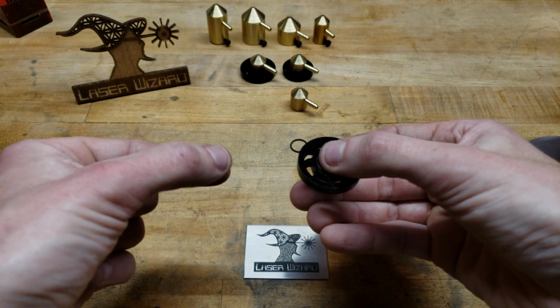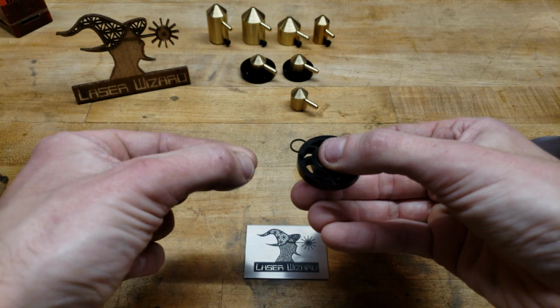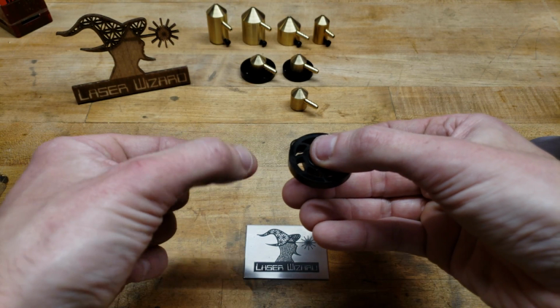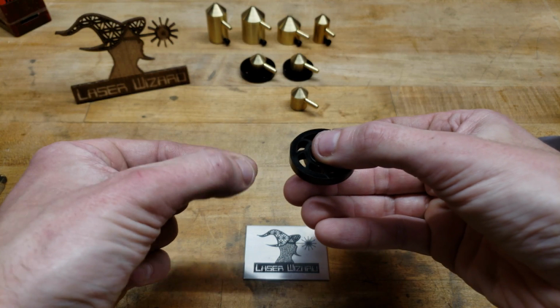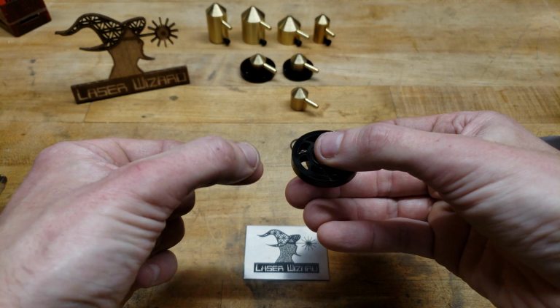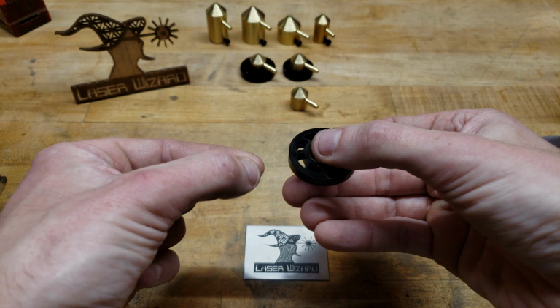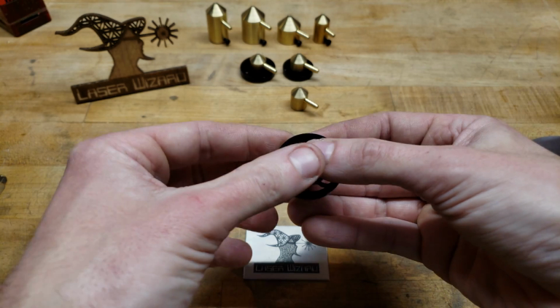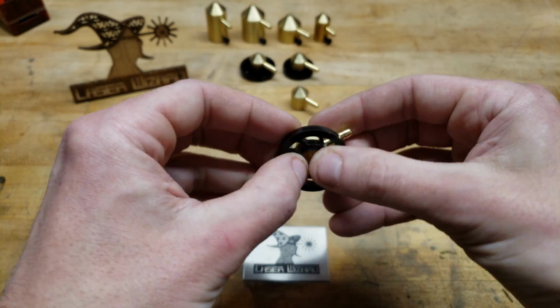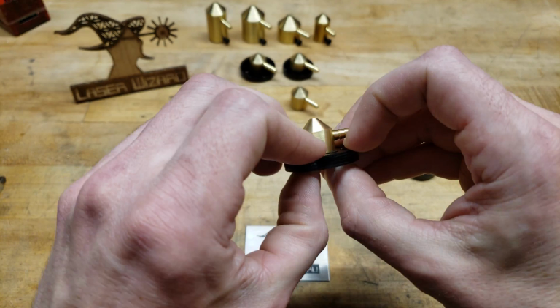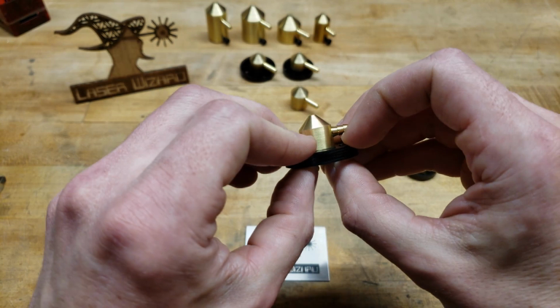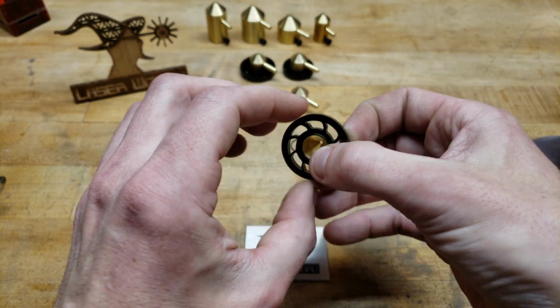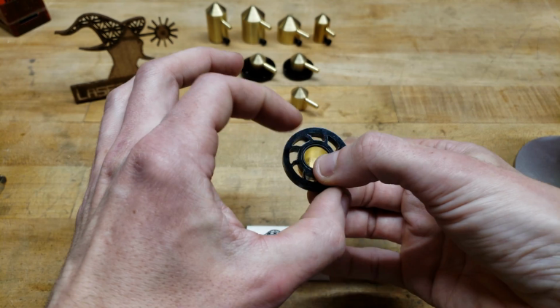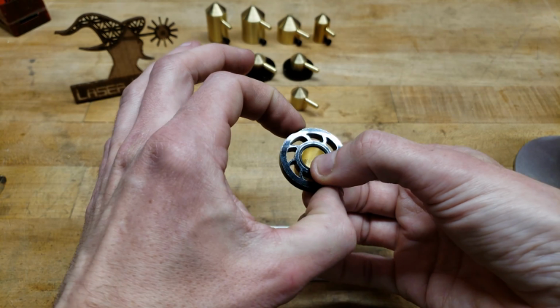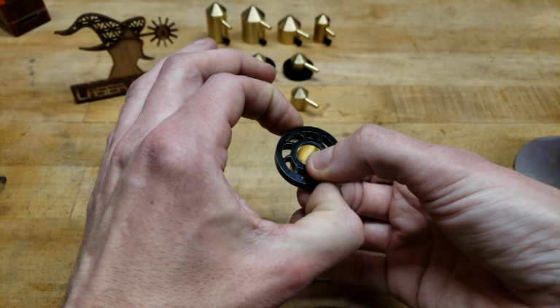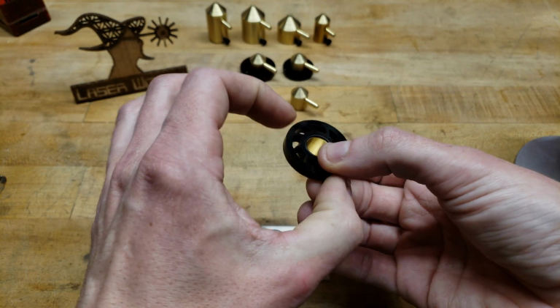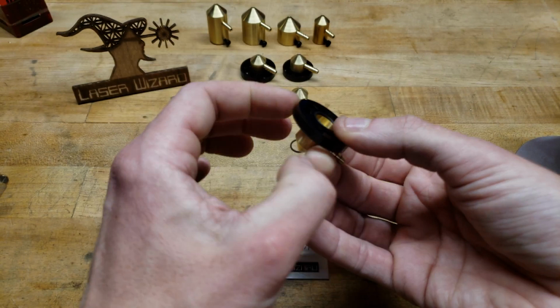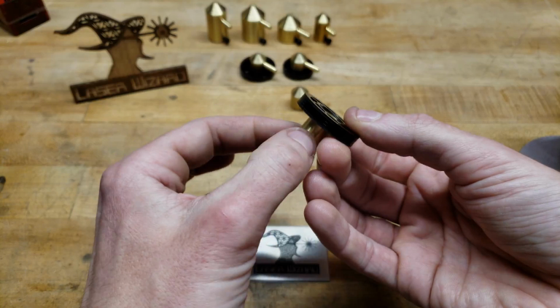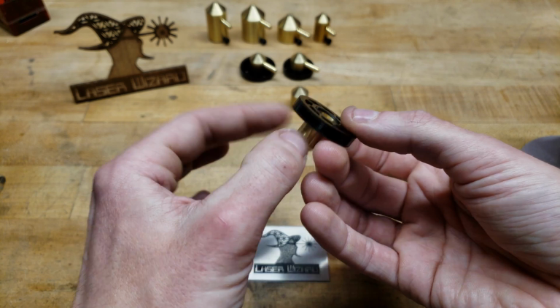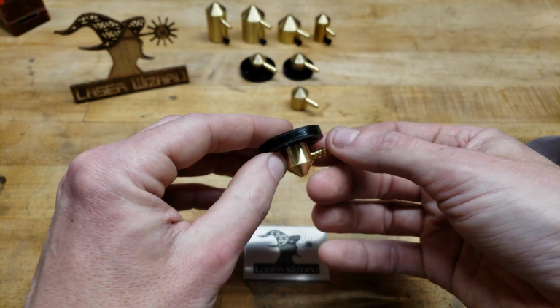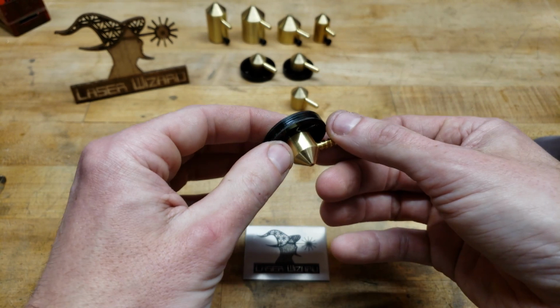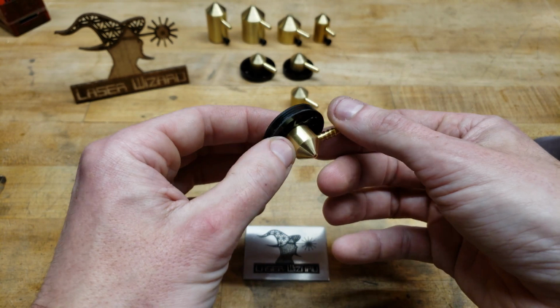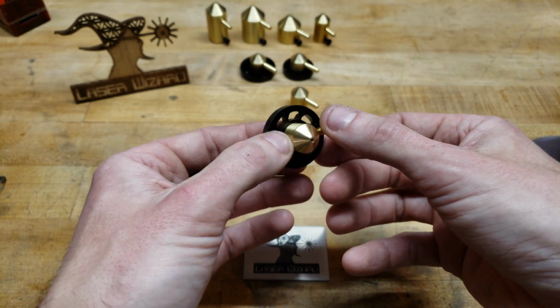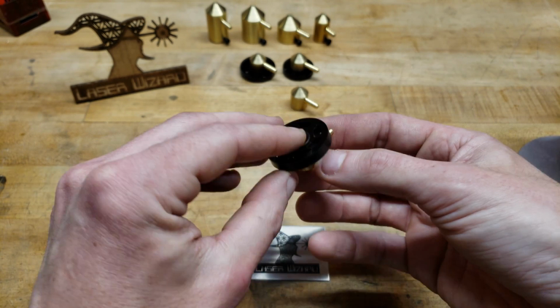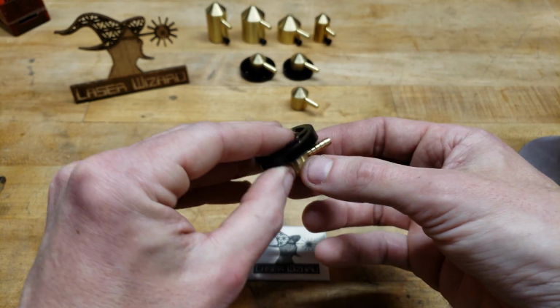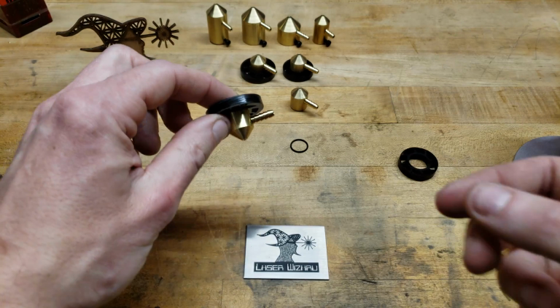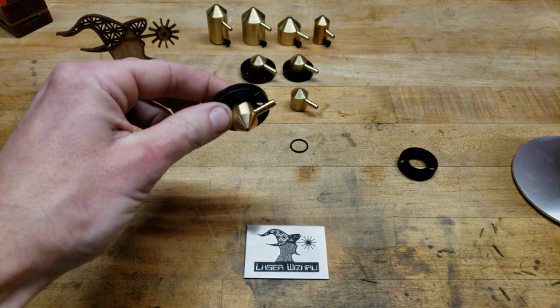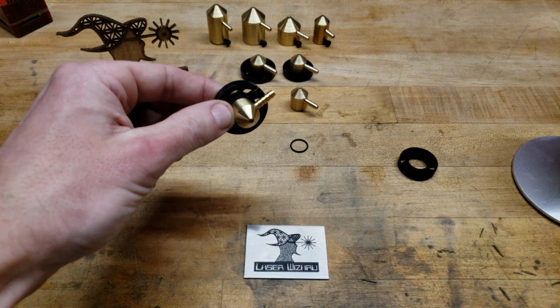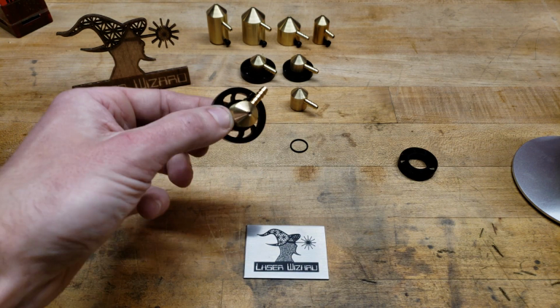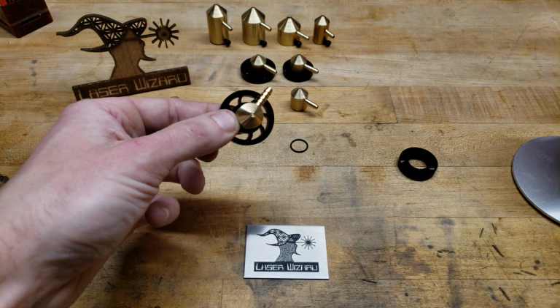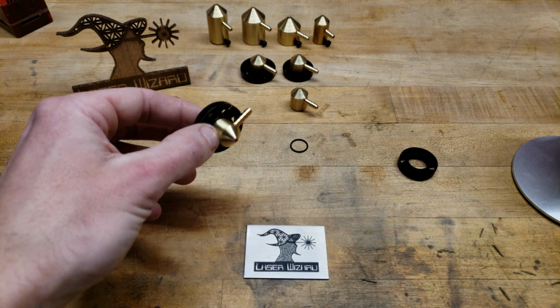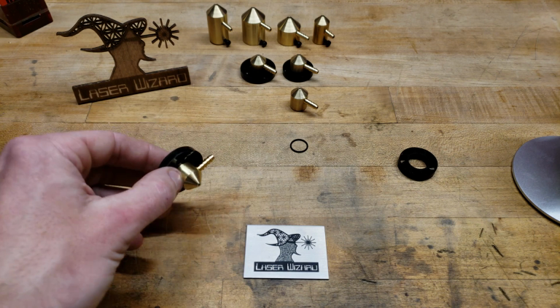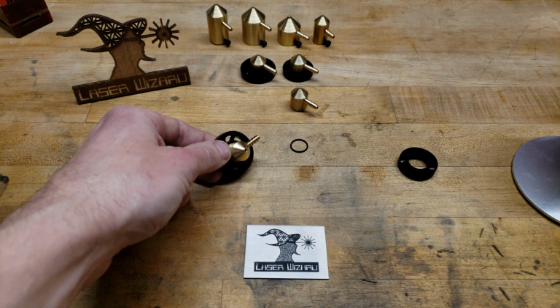I would push the nozzle down as far as you can to compress the o-ring, and then tighten the set screw on the side. That way it compresses, holds it in, and also compresses the nozzle a little bit. That should keep it airtight, perfectly centered, and performing well.